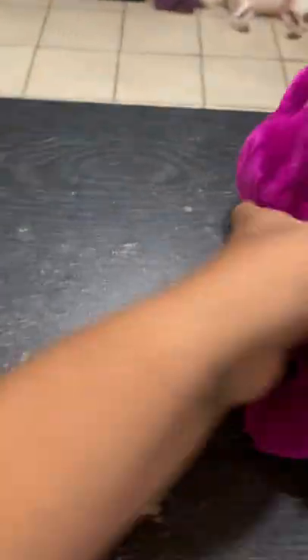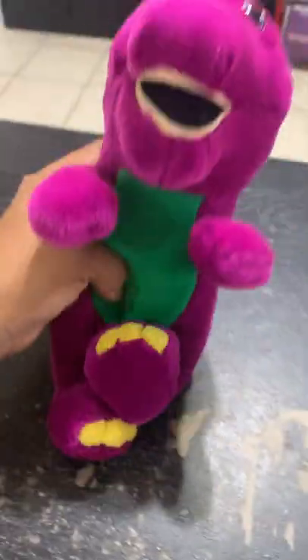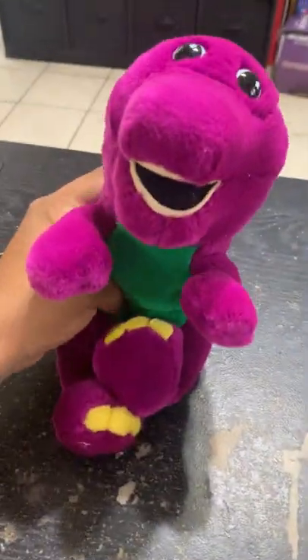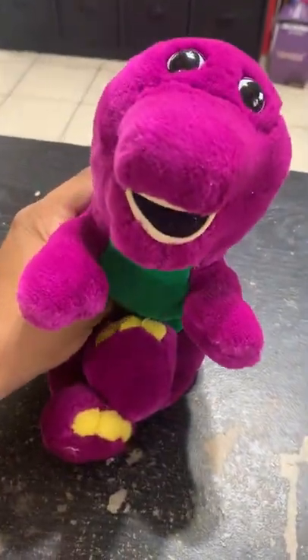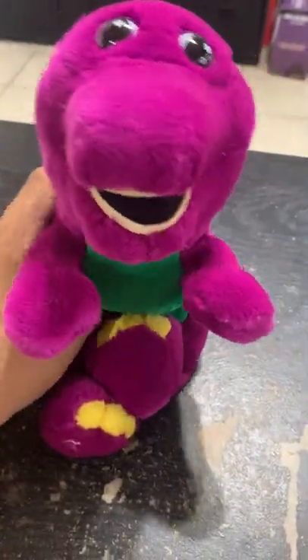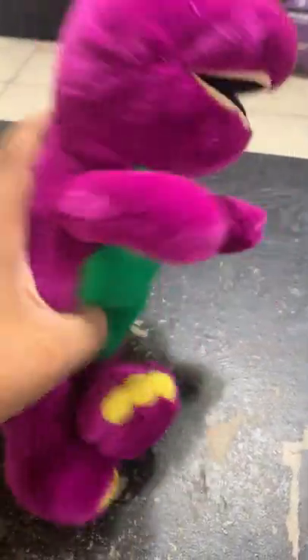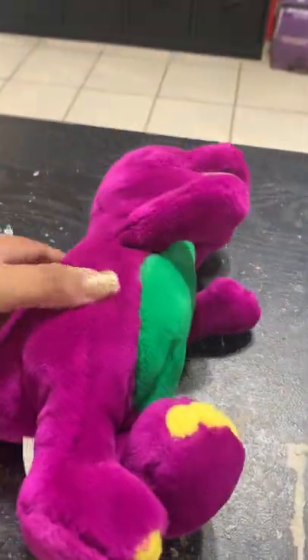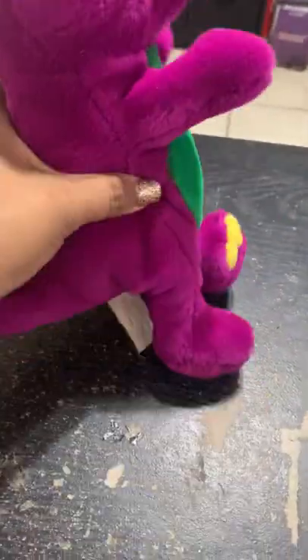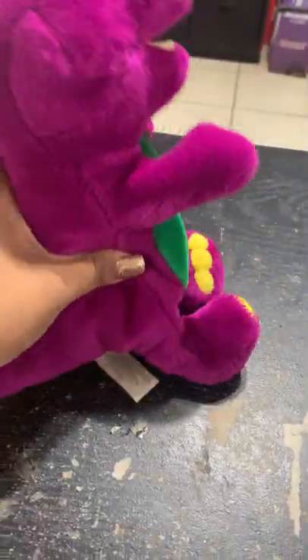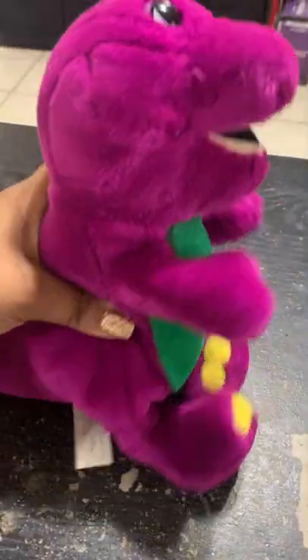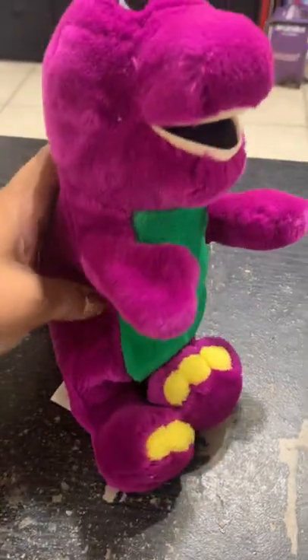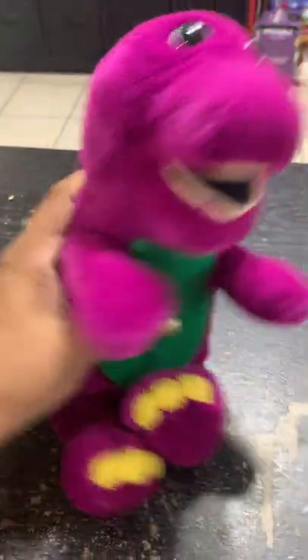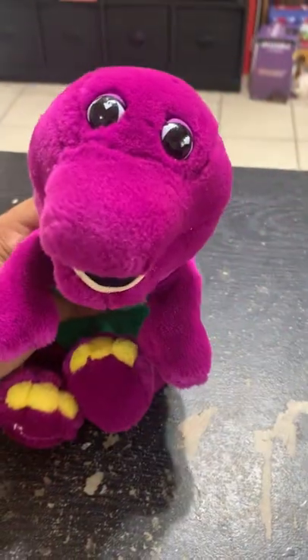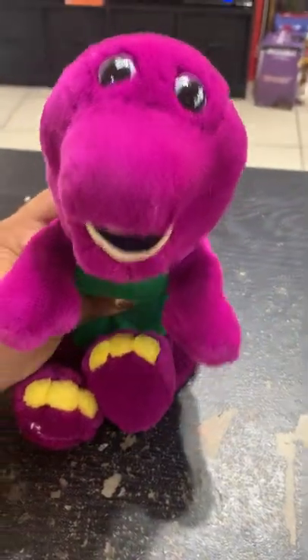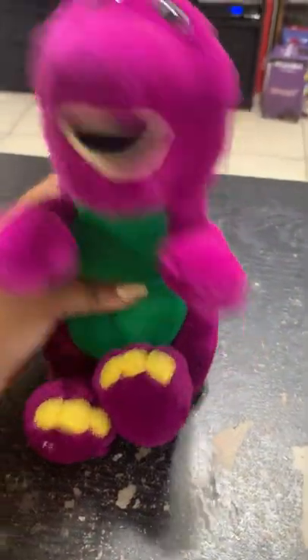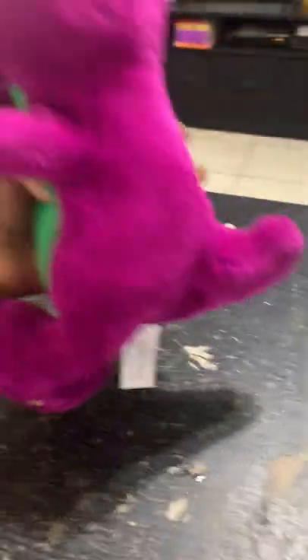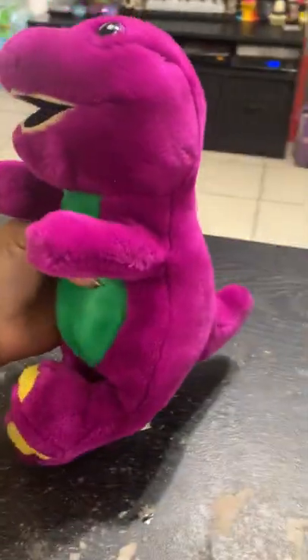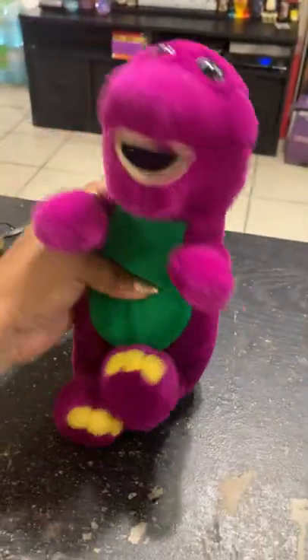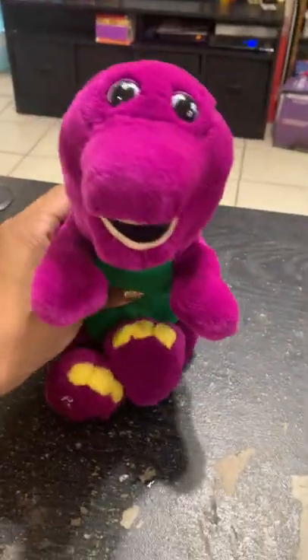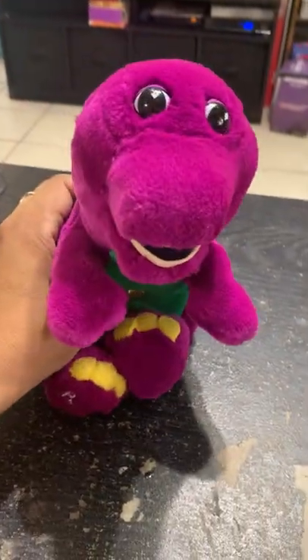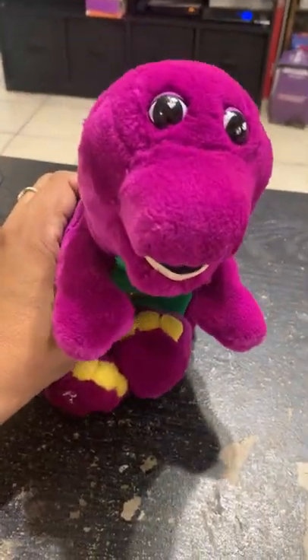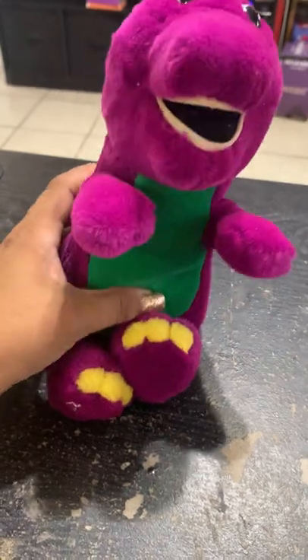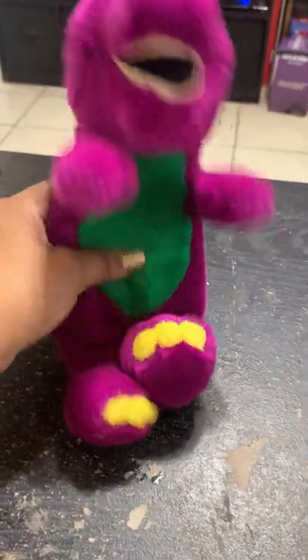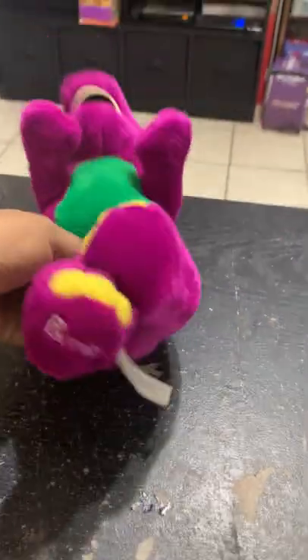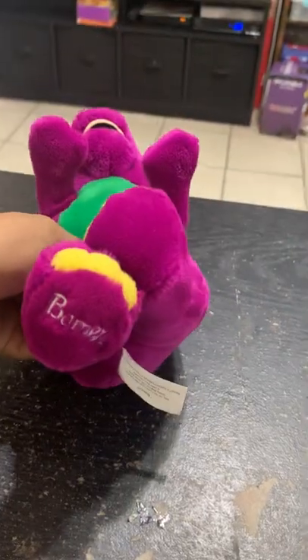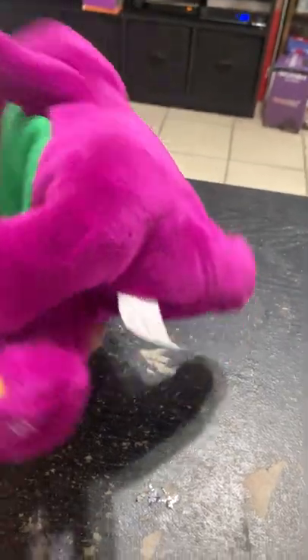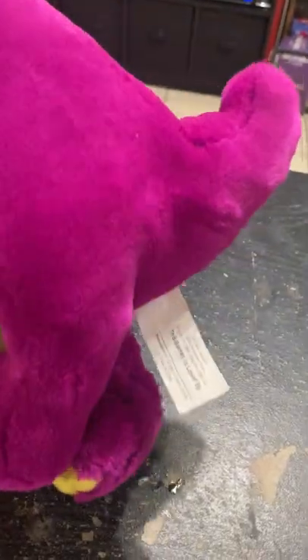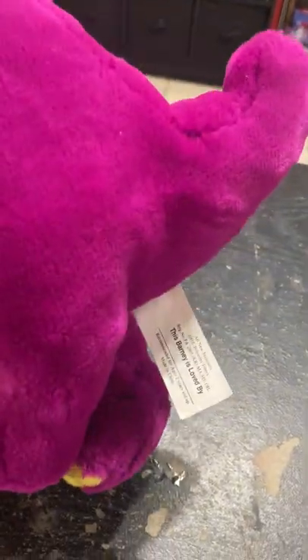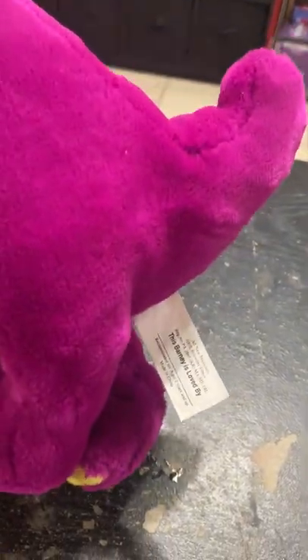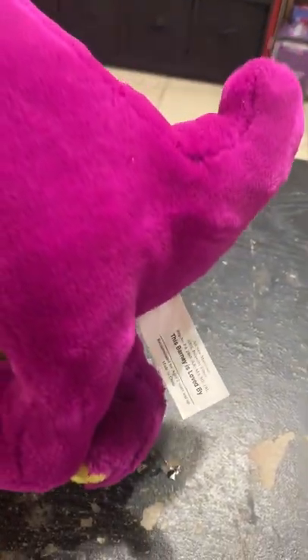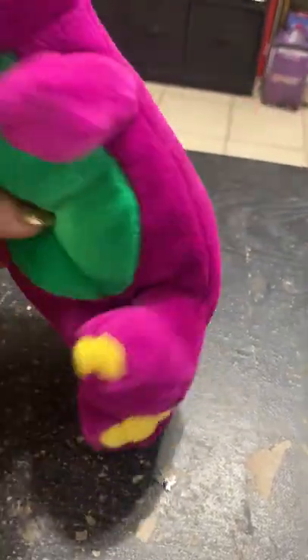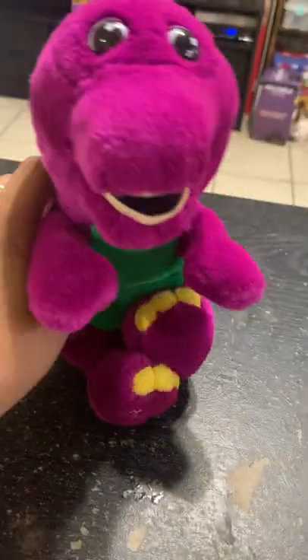Okay, so then I found a Barney. He was so cute, I just got him because he was cute. He's tiny — well, not too tiny, actually. He's about maybe 9 or 10 inches. But he's in really good condition. So I got this Barney.